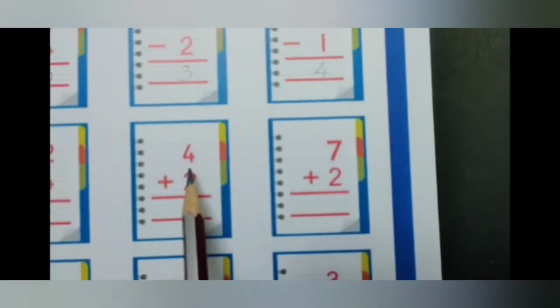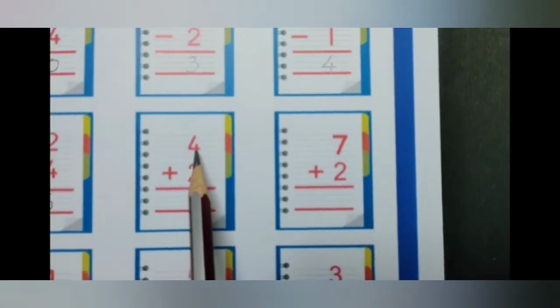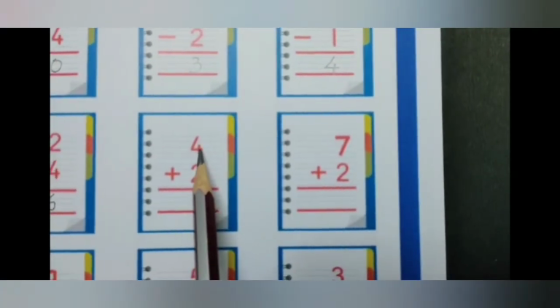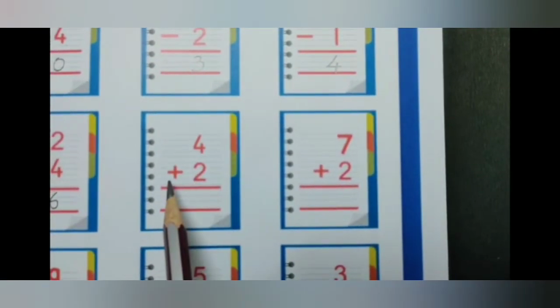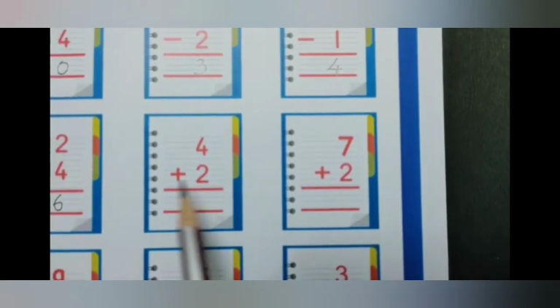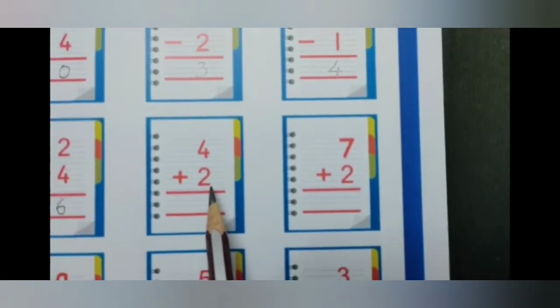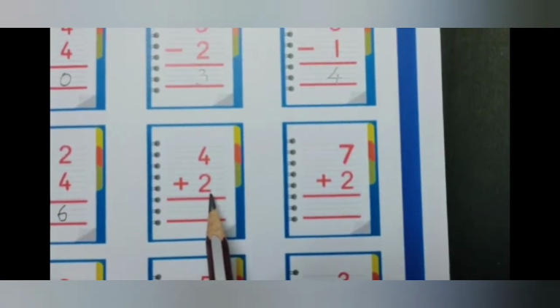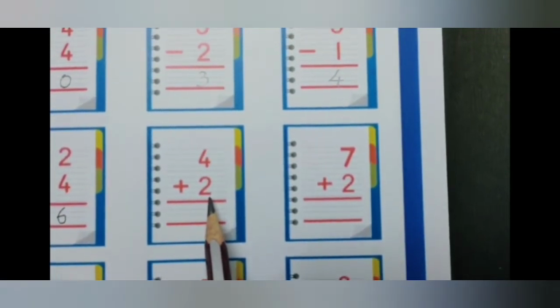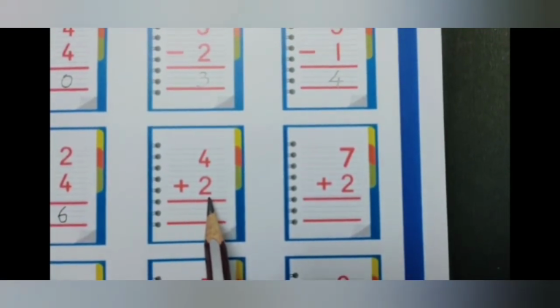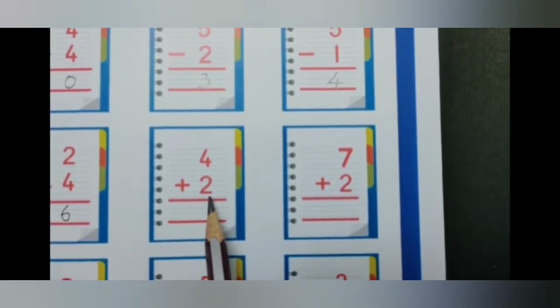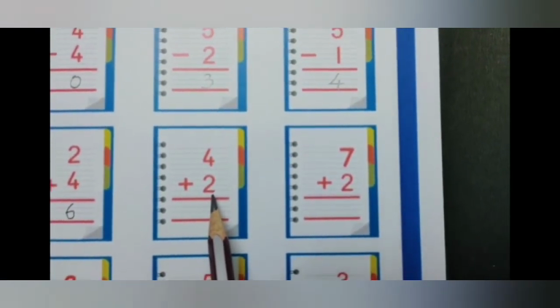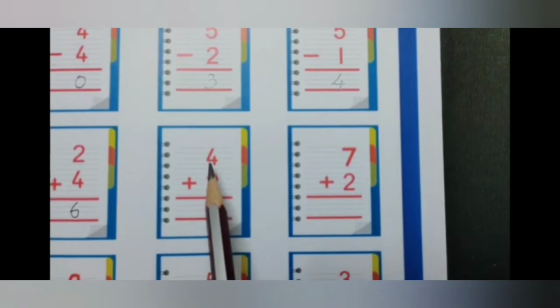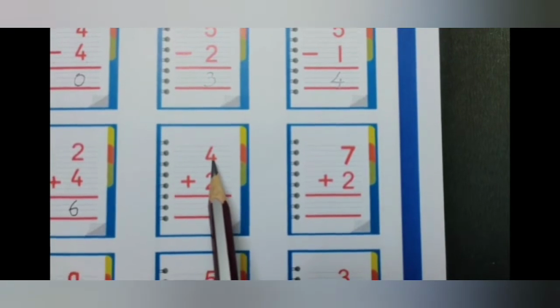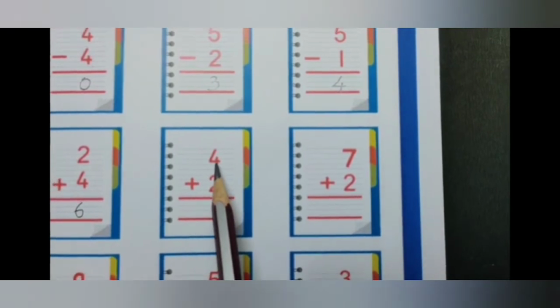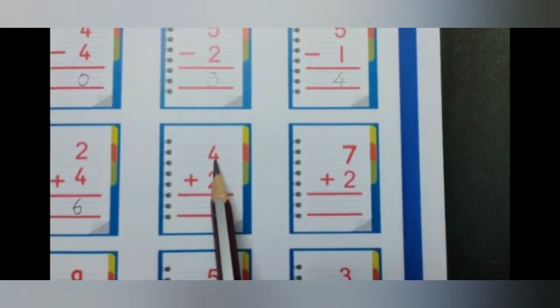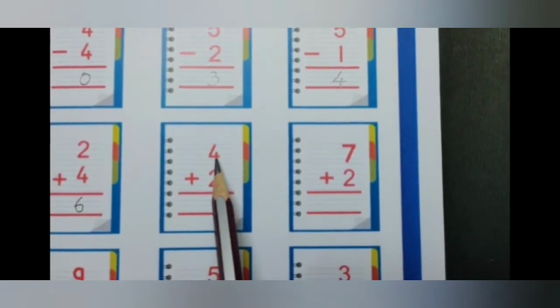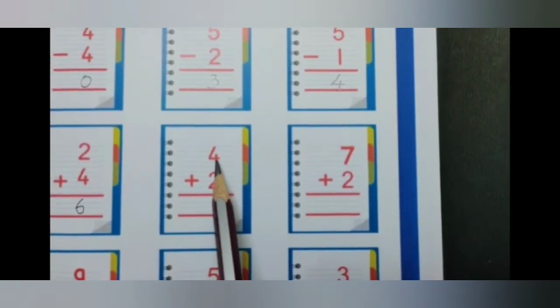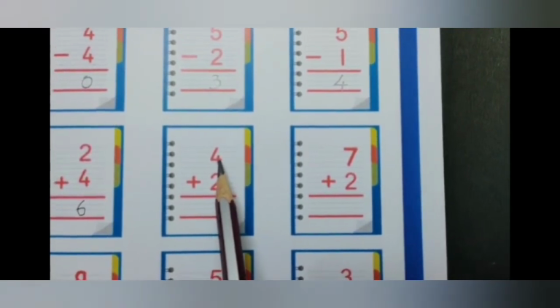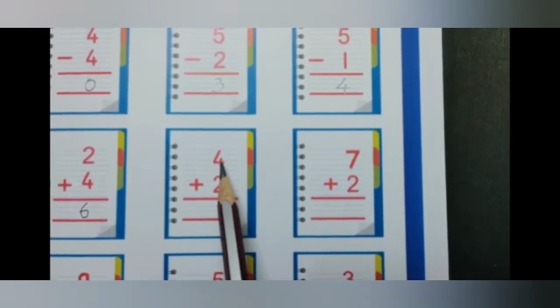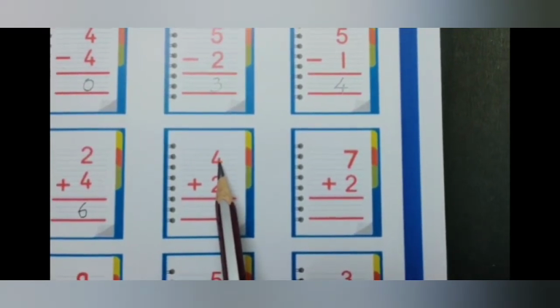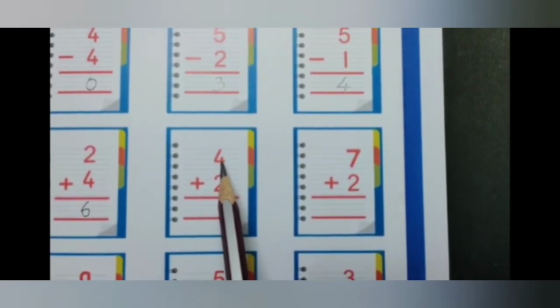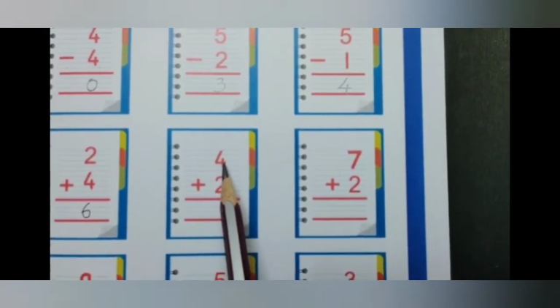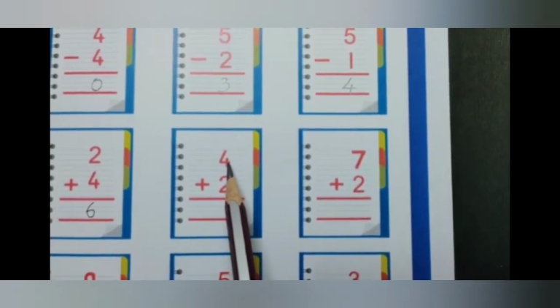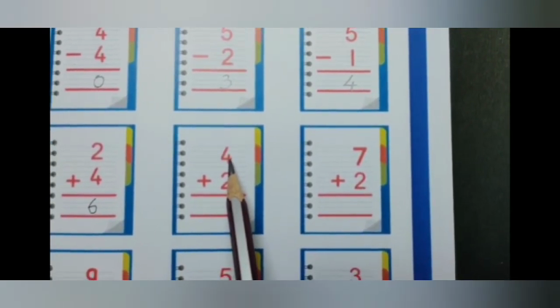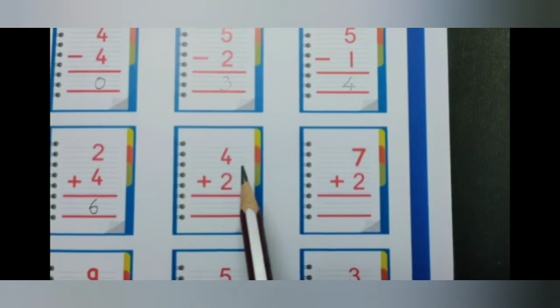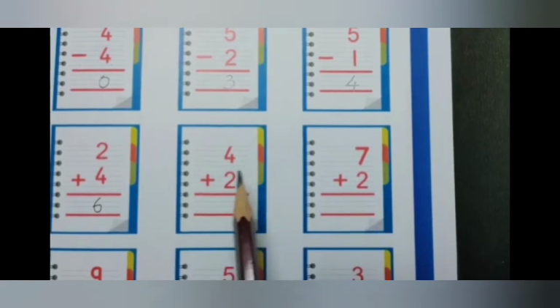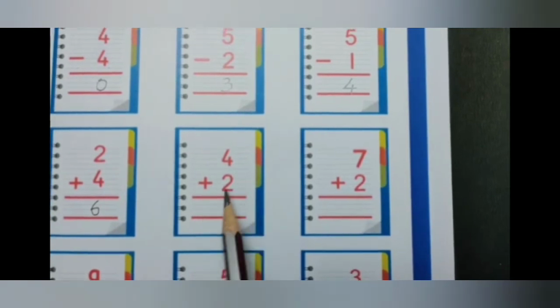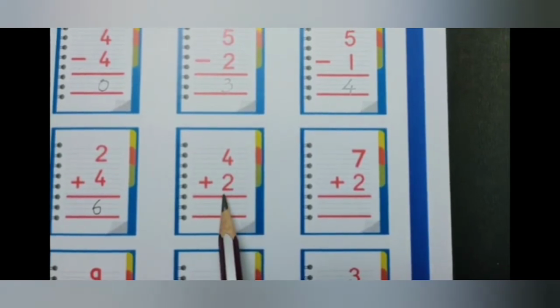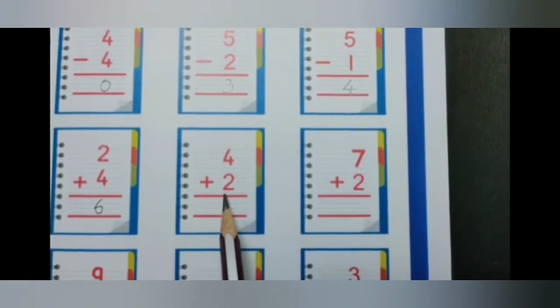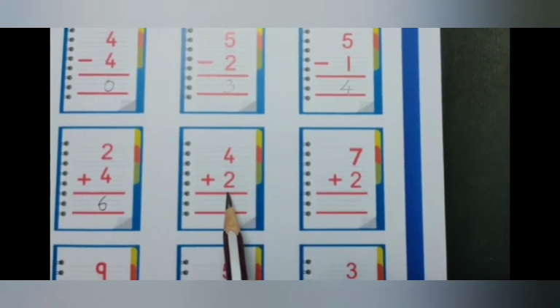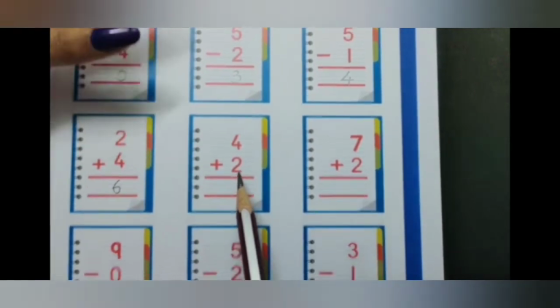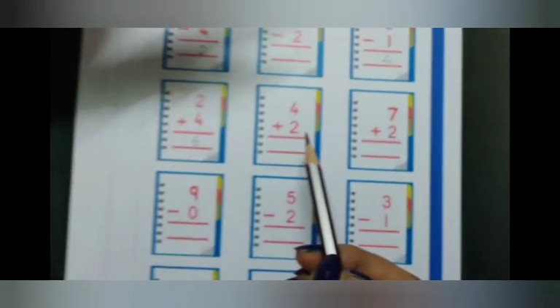4 plus 2. Keep the bigger number 4 in your head and the smaller number on your fingers. The smaller number is 2, so show 2 fingers.